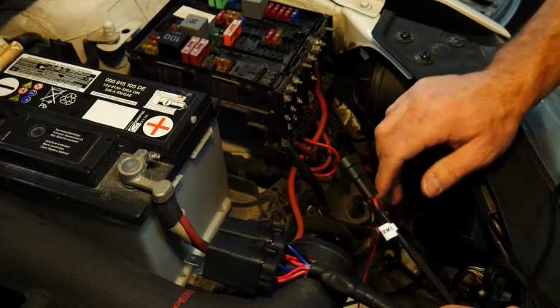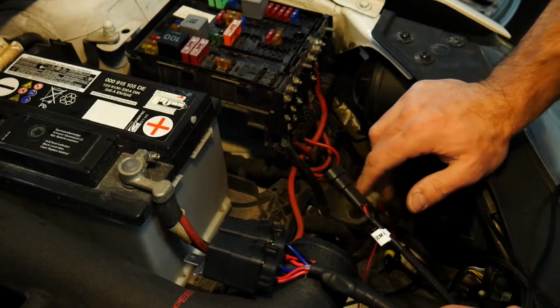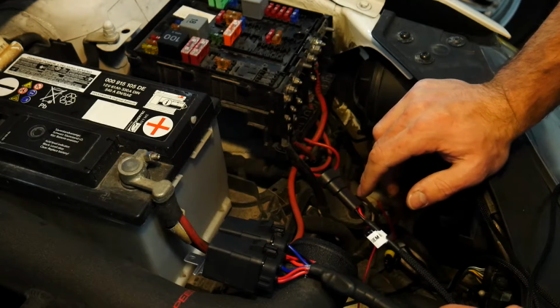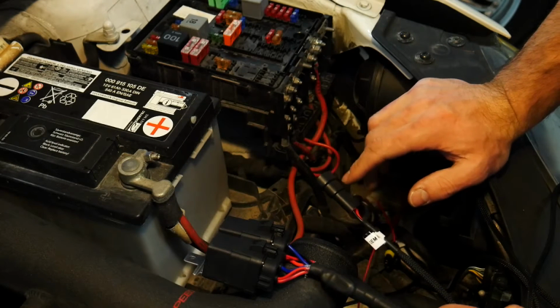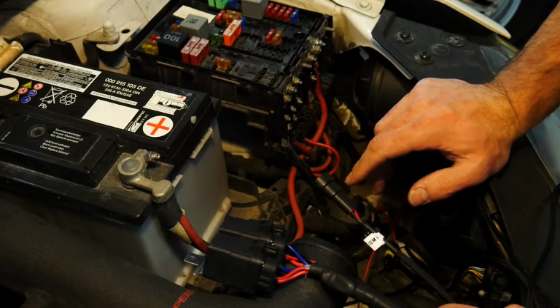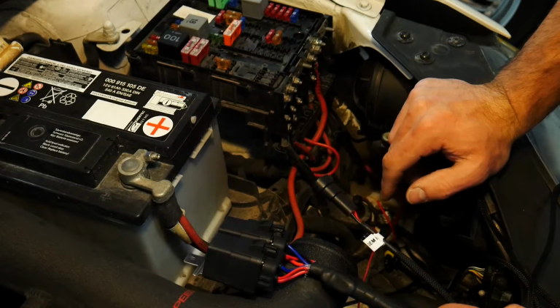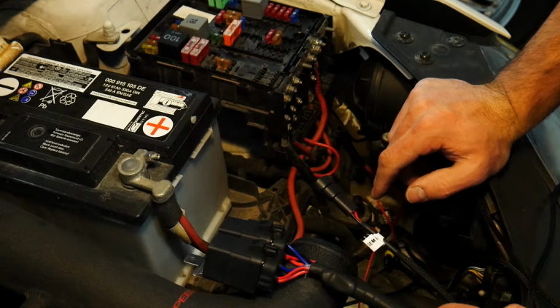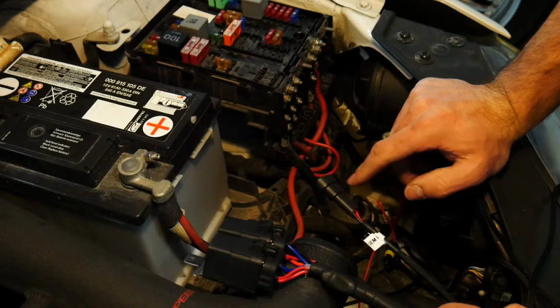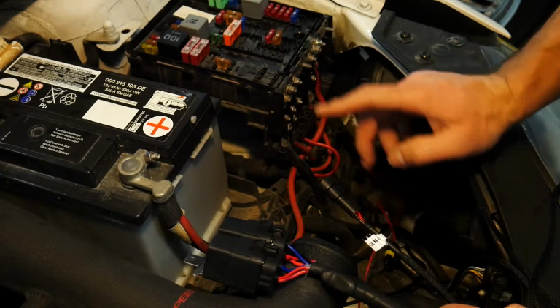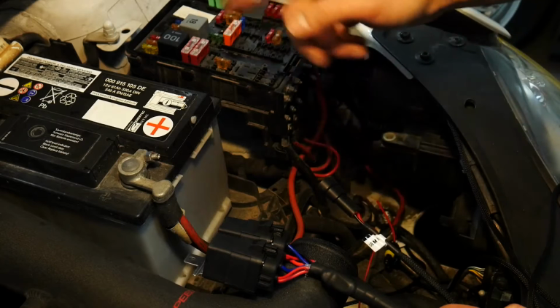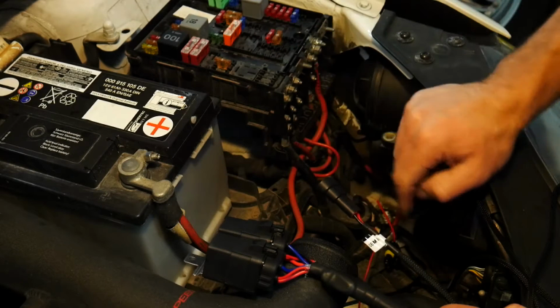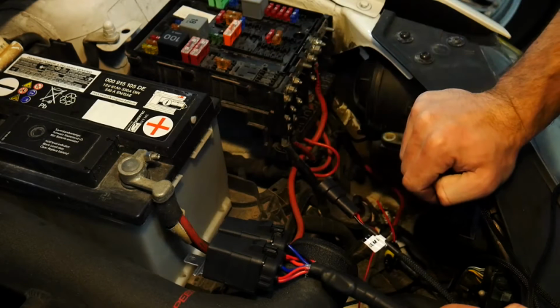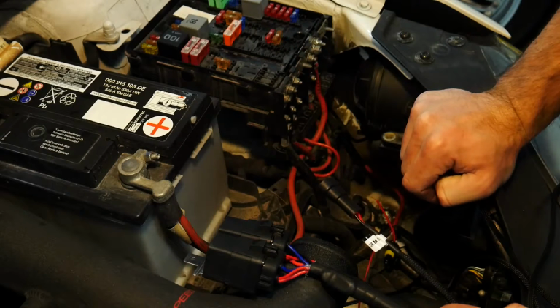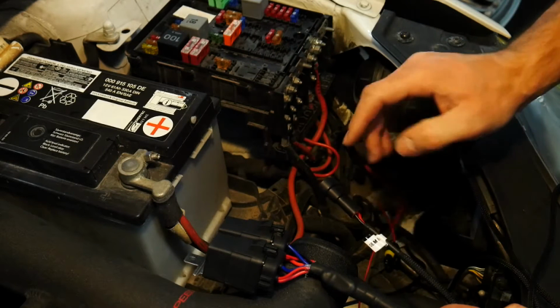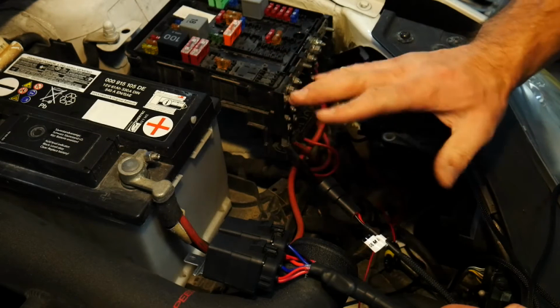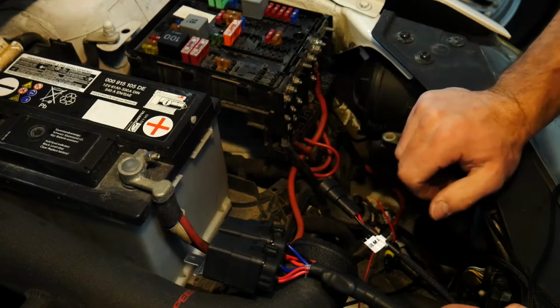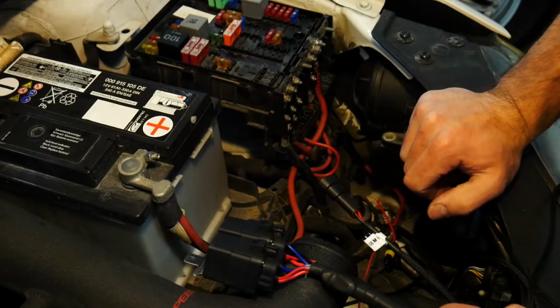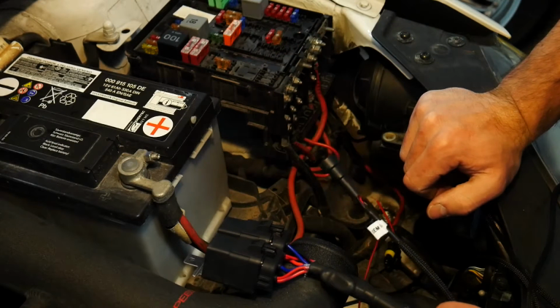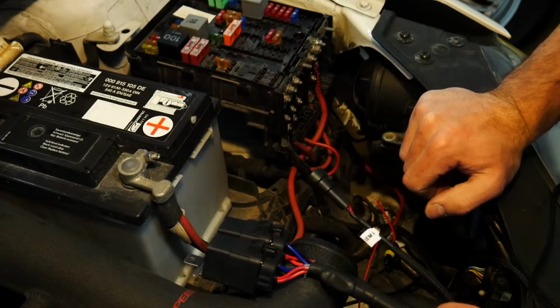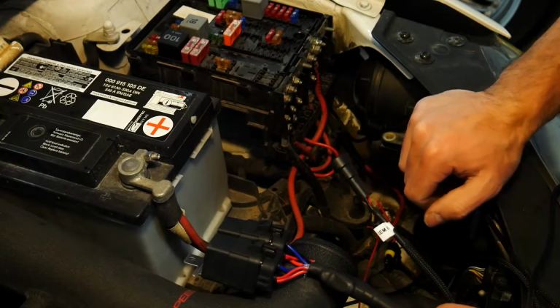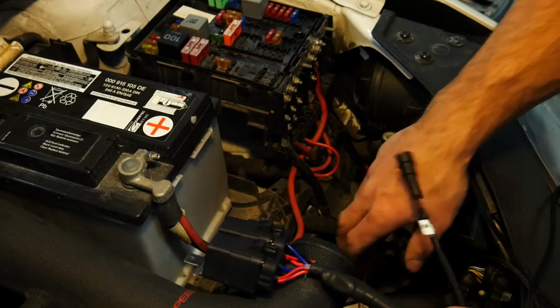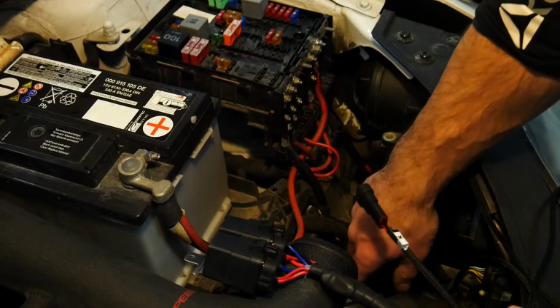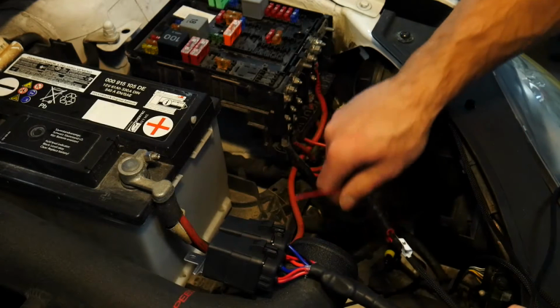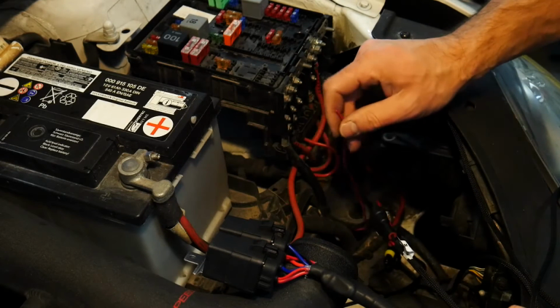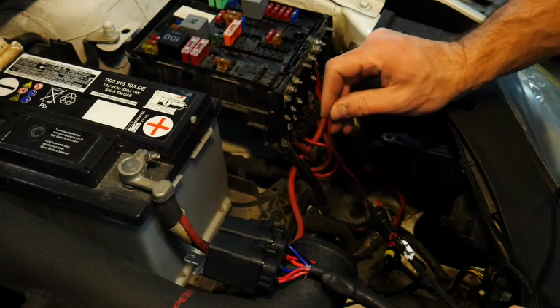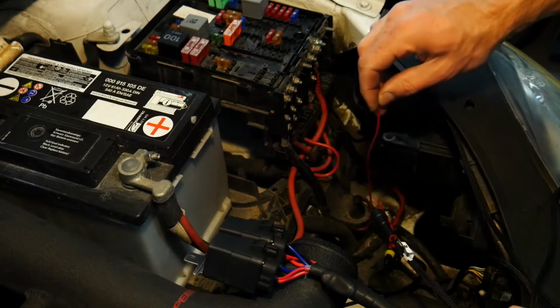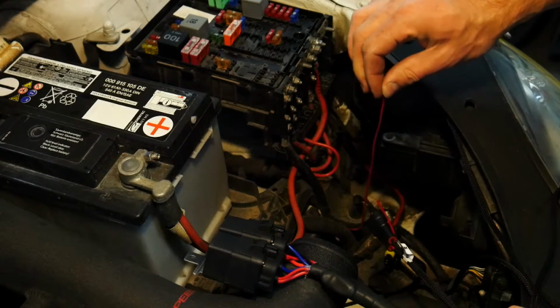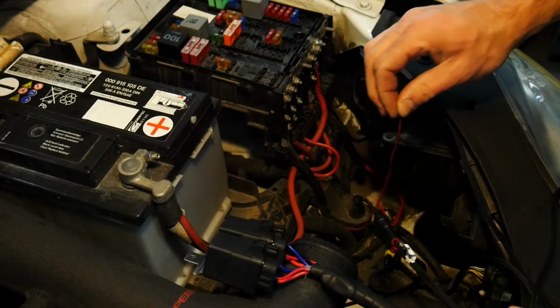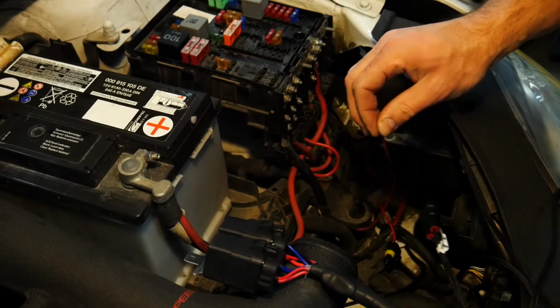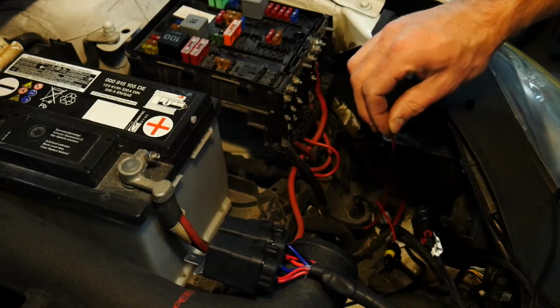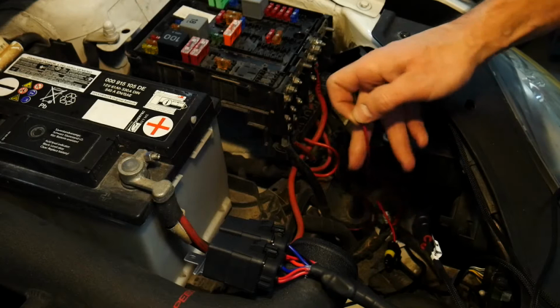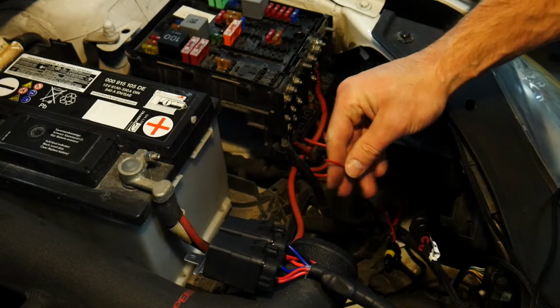The other option is if you don't know whether your wiring is bad from your headlight switch all the way up to your headlights, or there's something kind of funny going on in between — you guys can run a switched power all the way up to the front of the vehicle, and that's what I did.